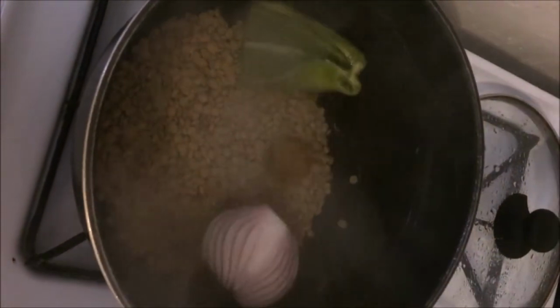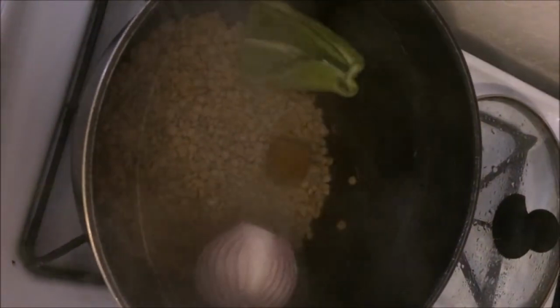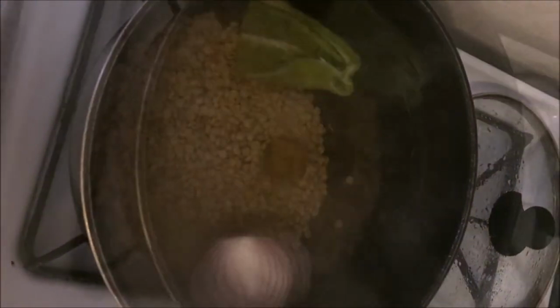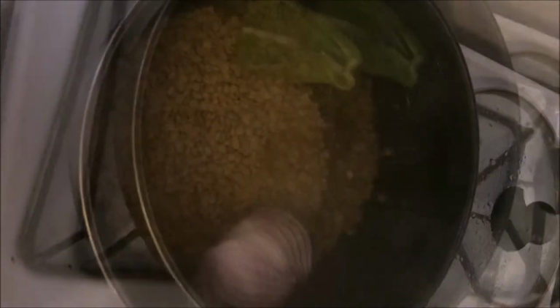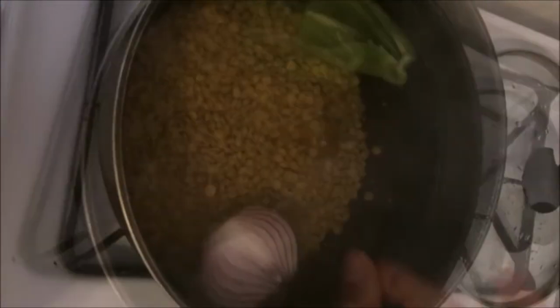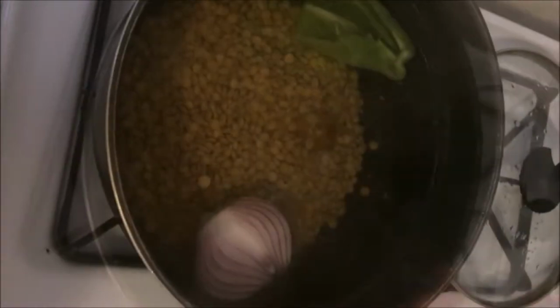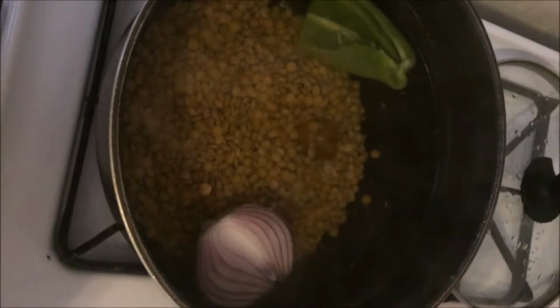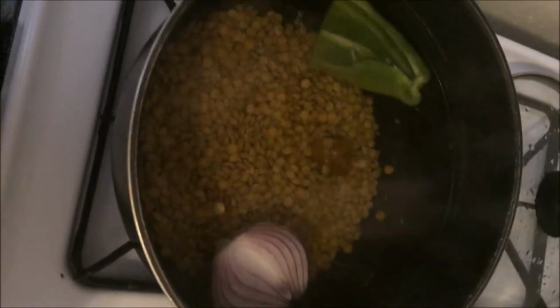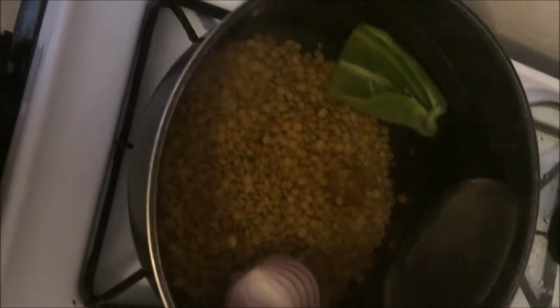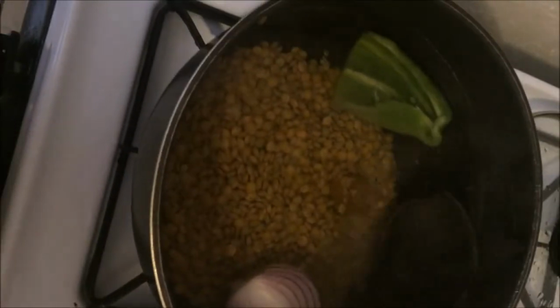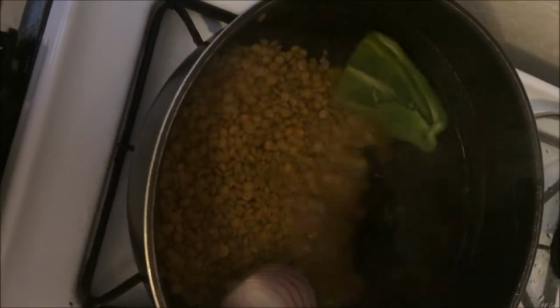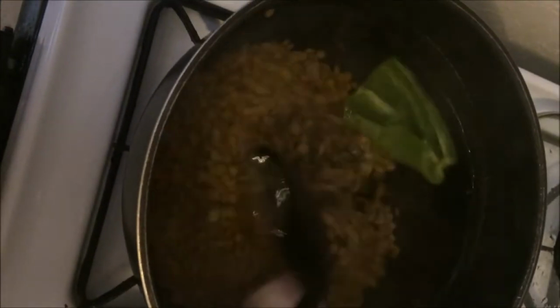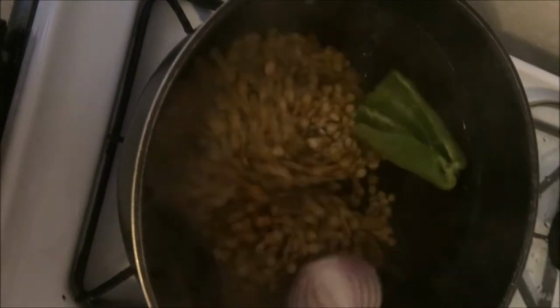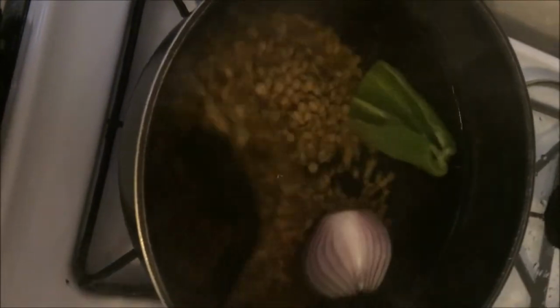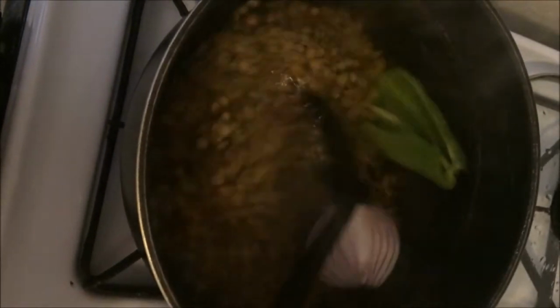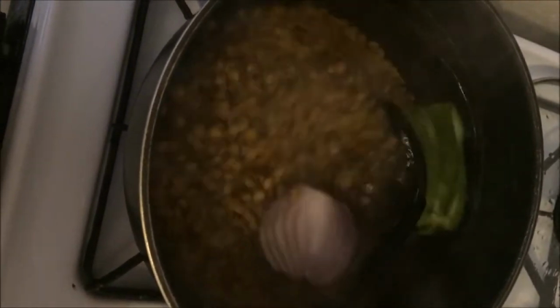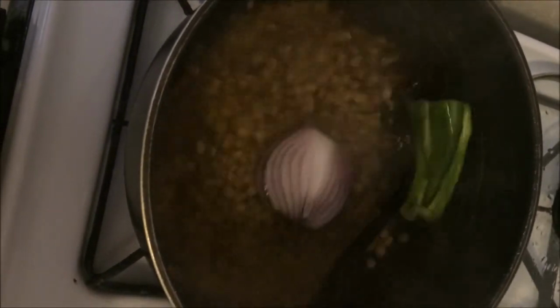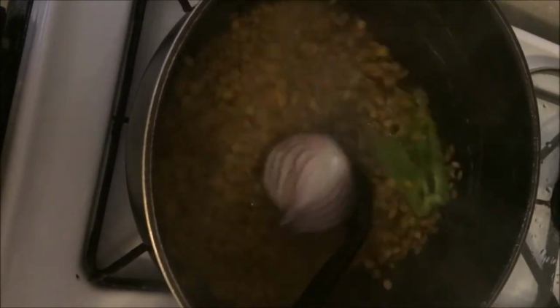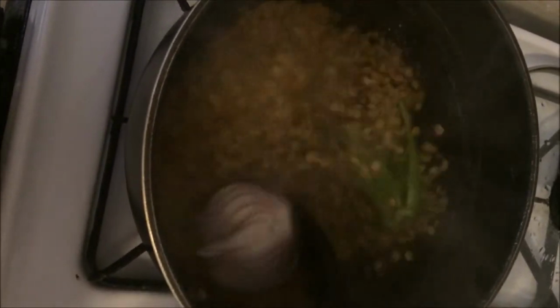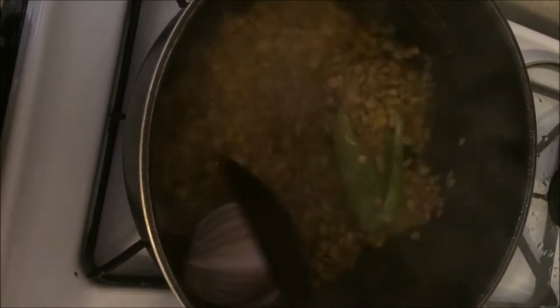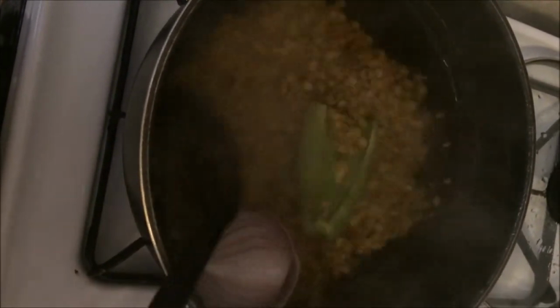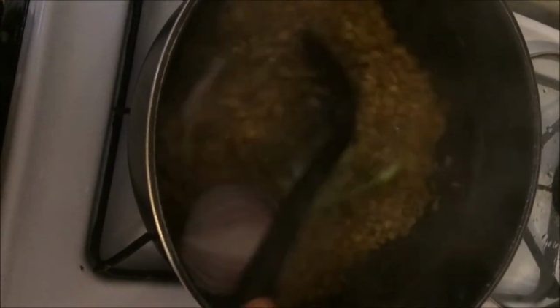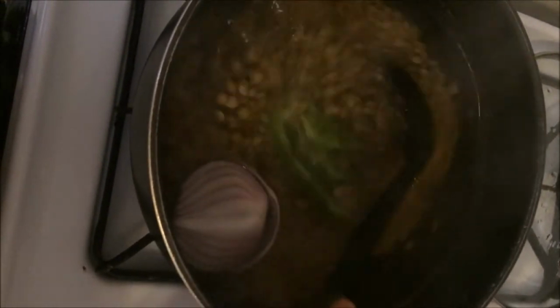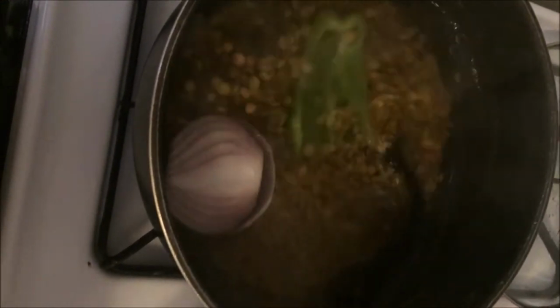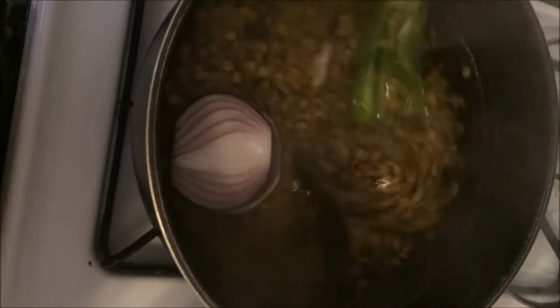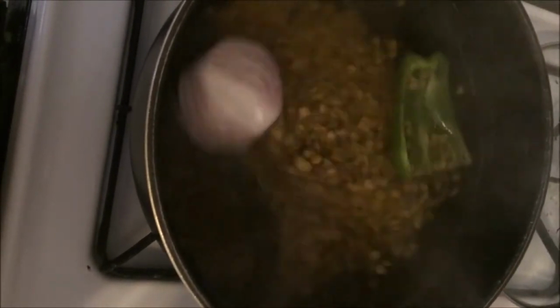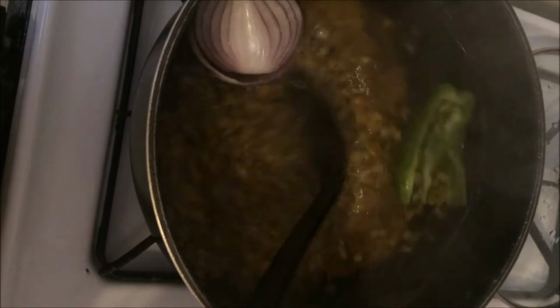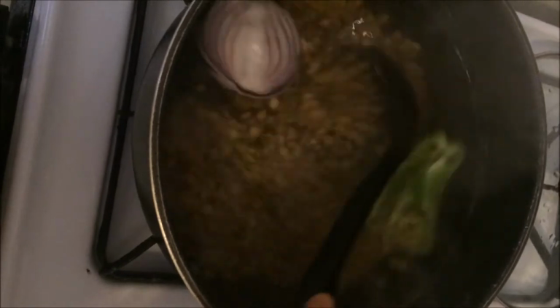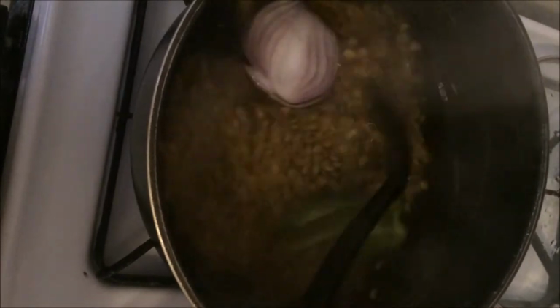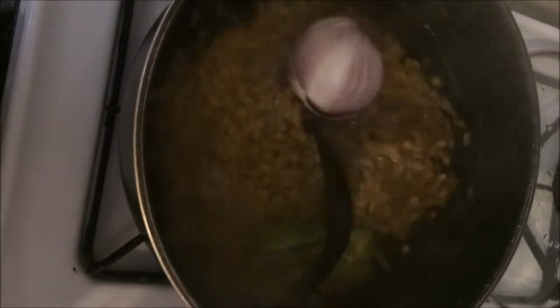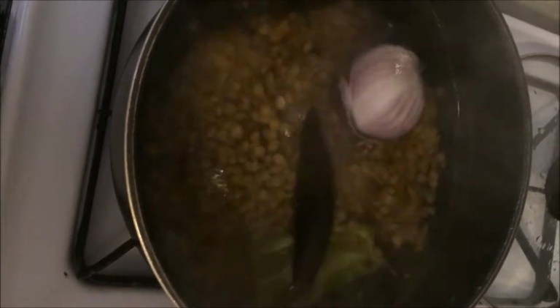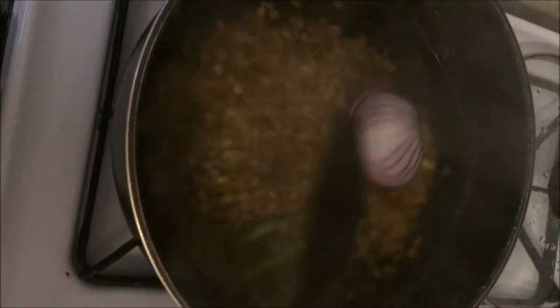Add all that in and mix it up. It might seem like a lot of water but it's going to dry out, so you can just leave it there.